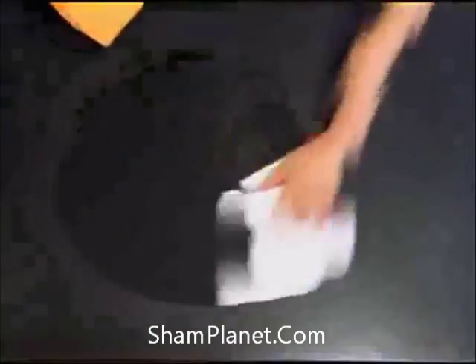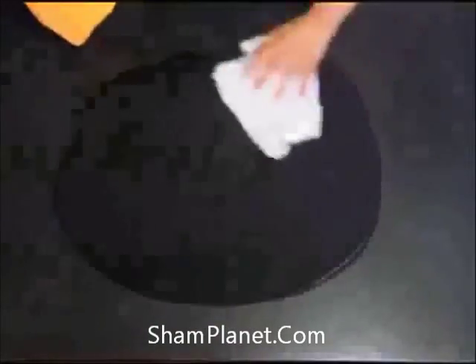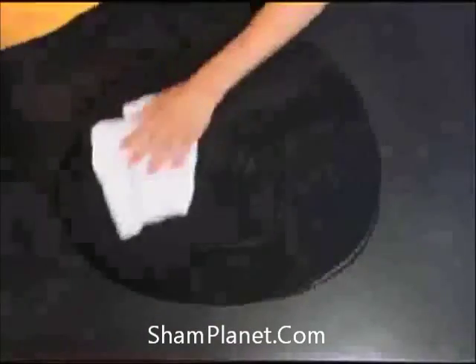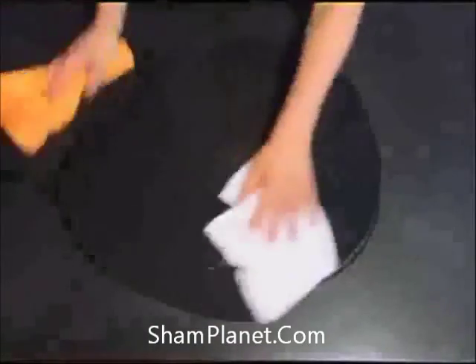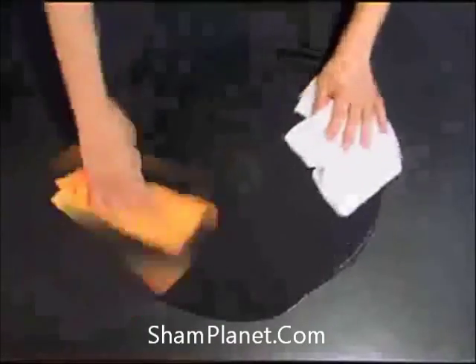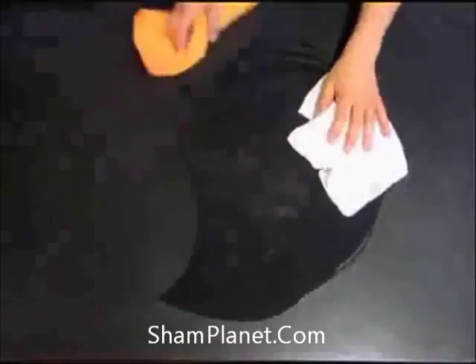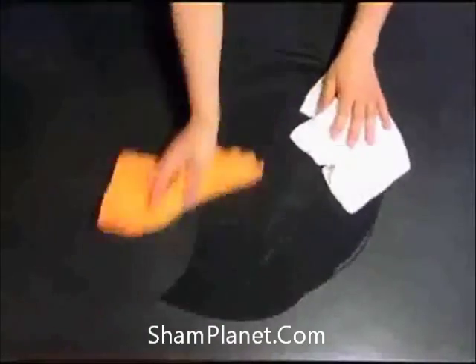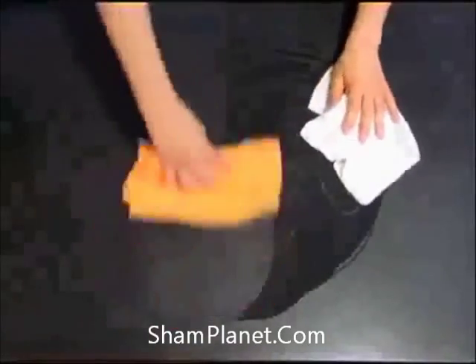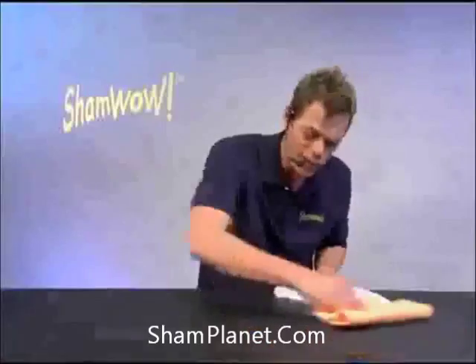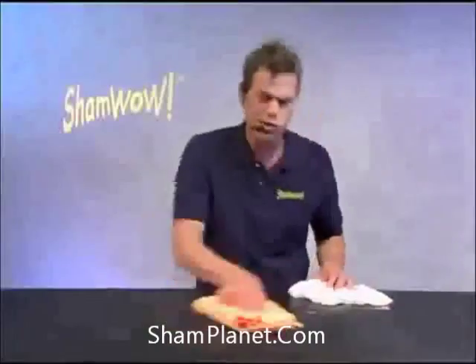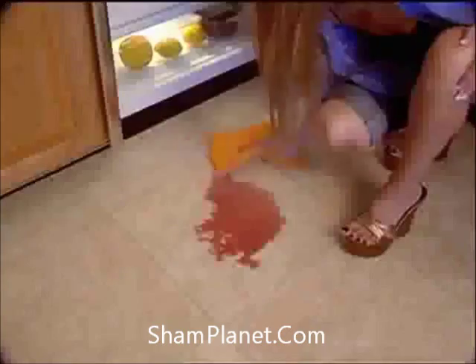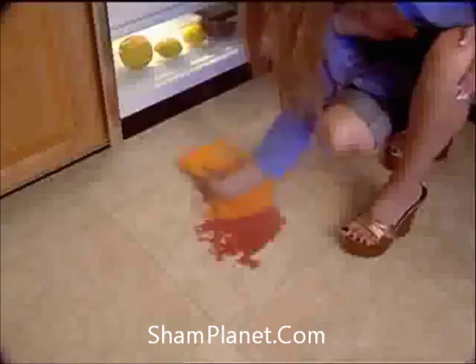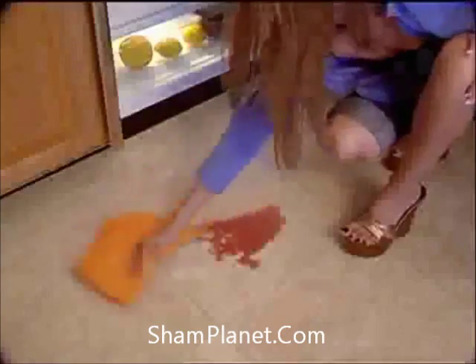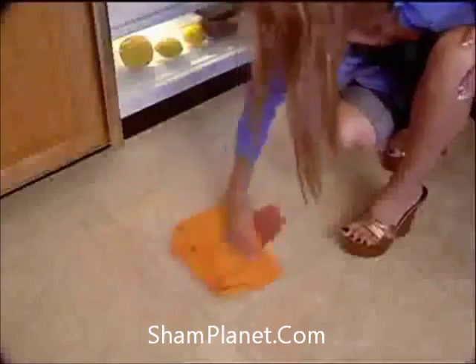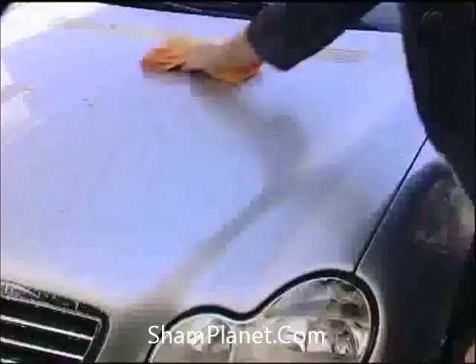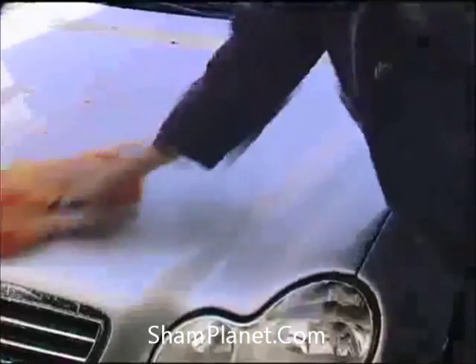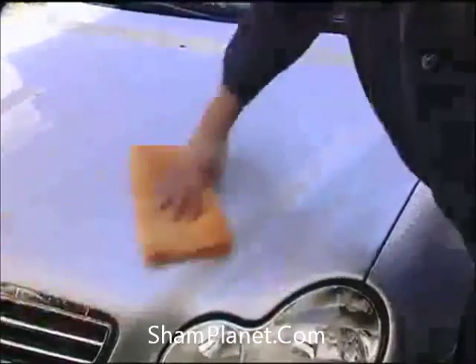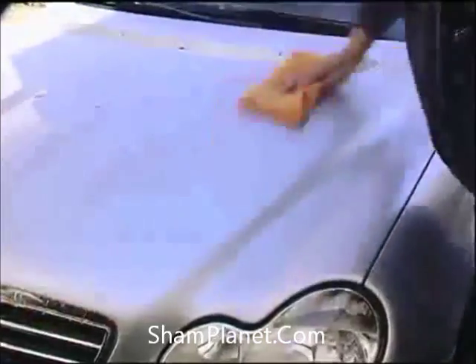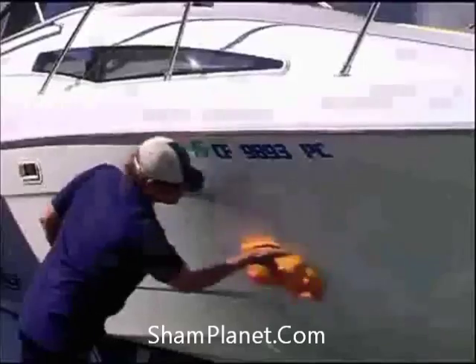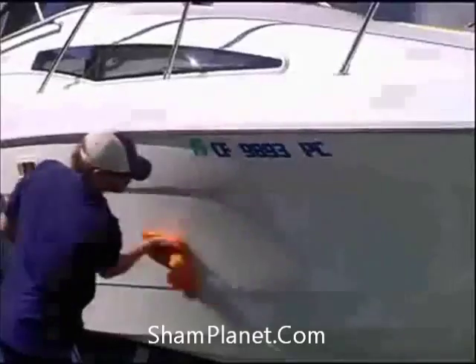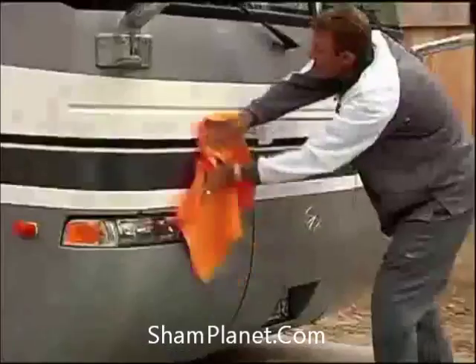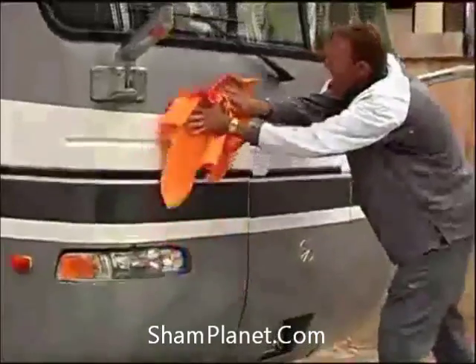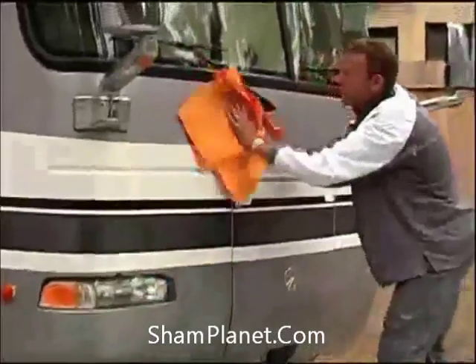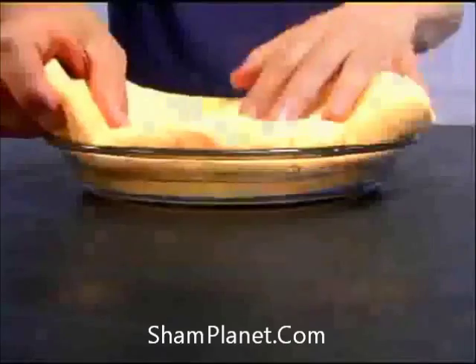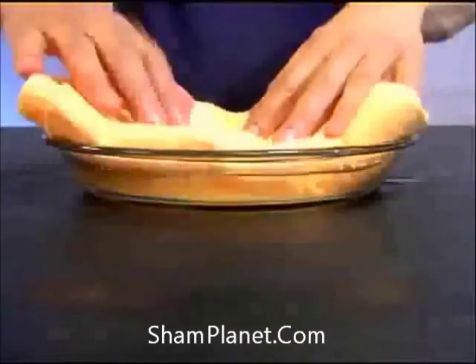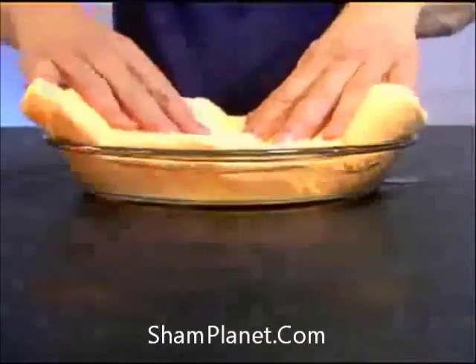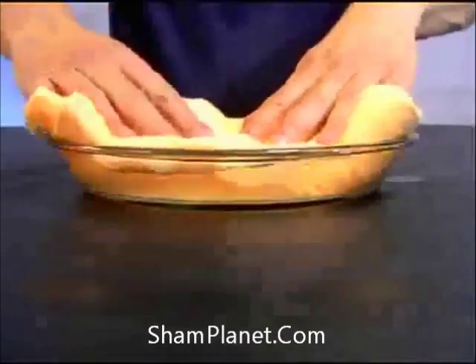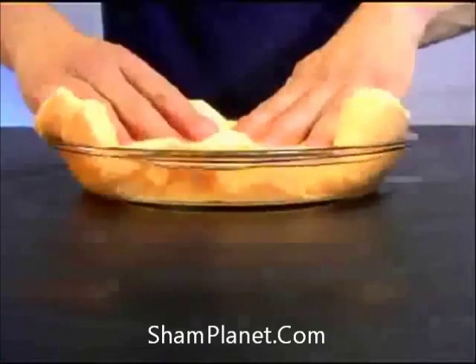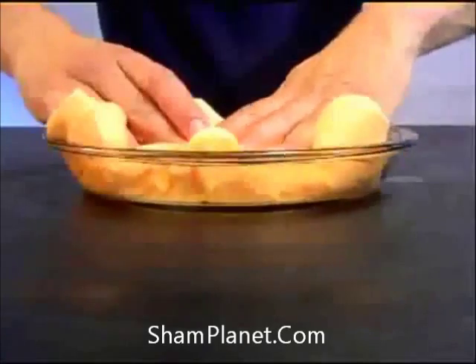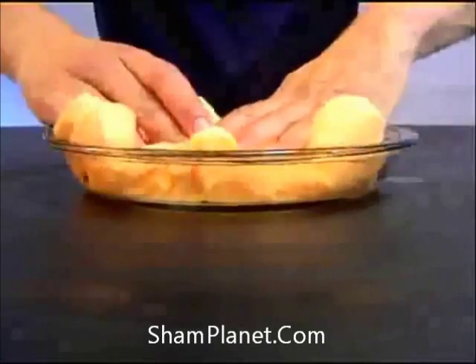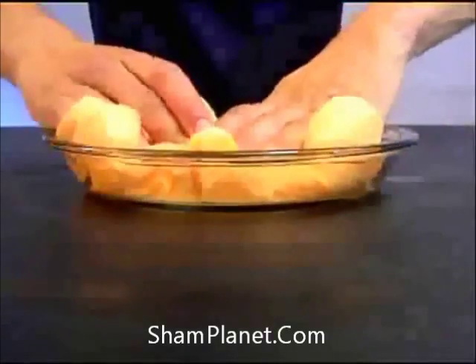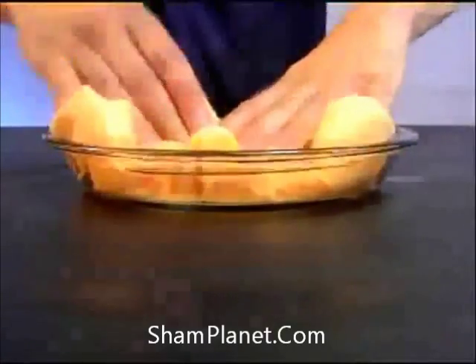A regular towel doesn't work wet. This works wet or dry. This is for the house, the car, the boat, the RV. ShamWow holds 12 times its weight in liquid.